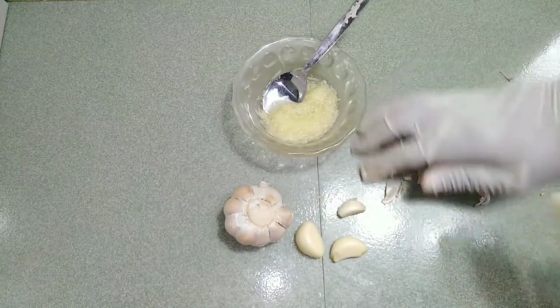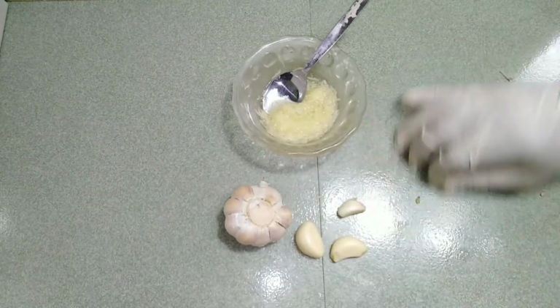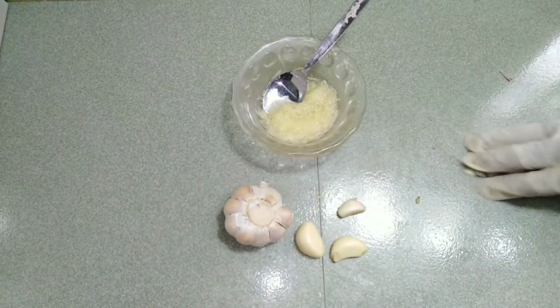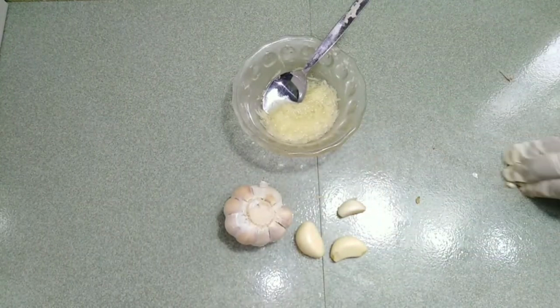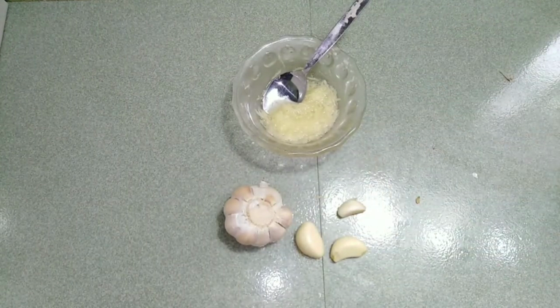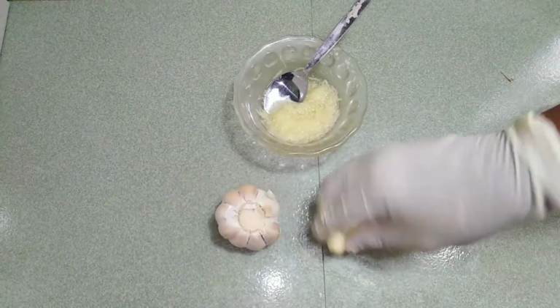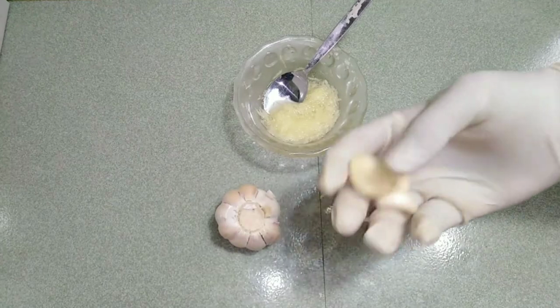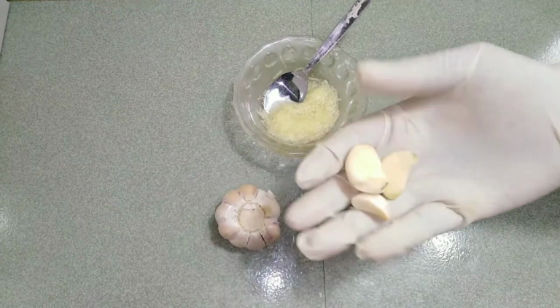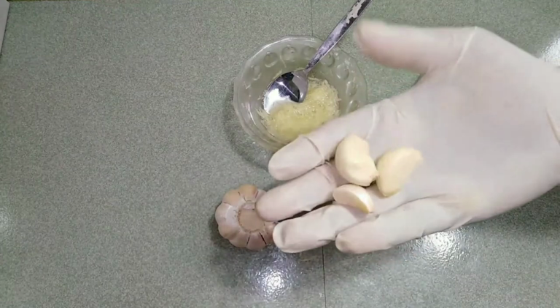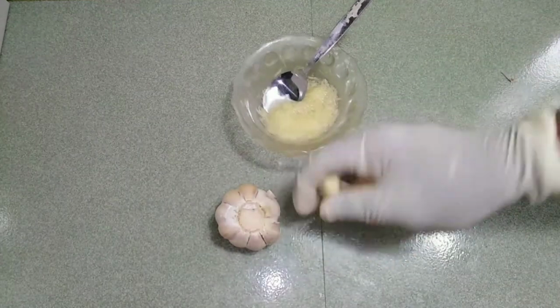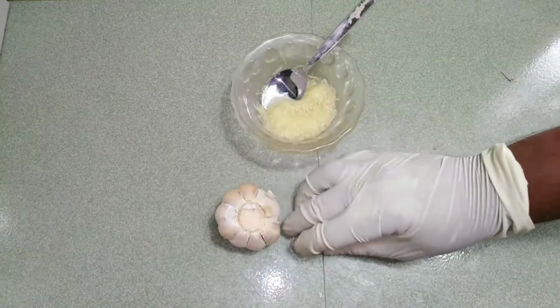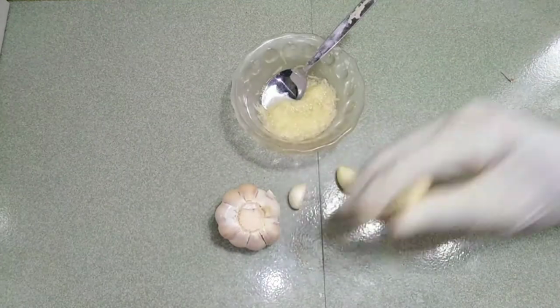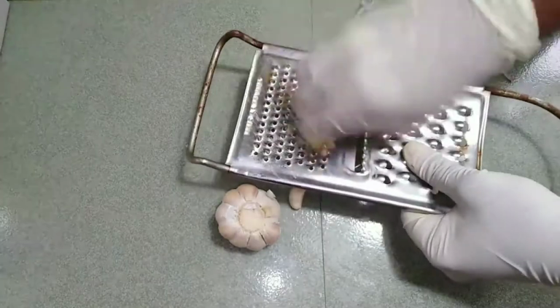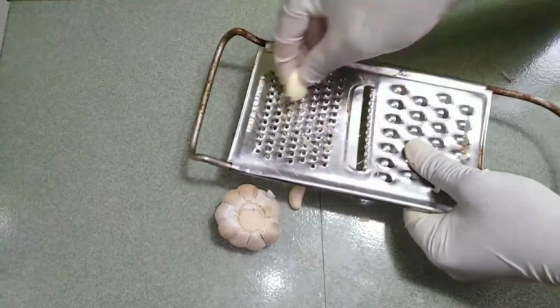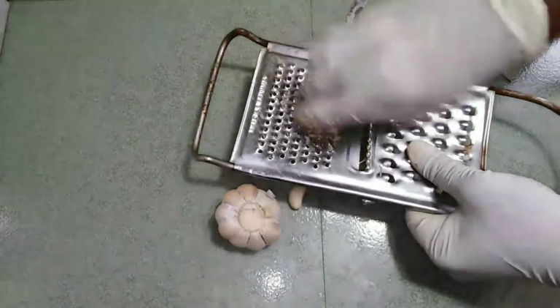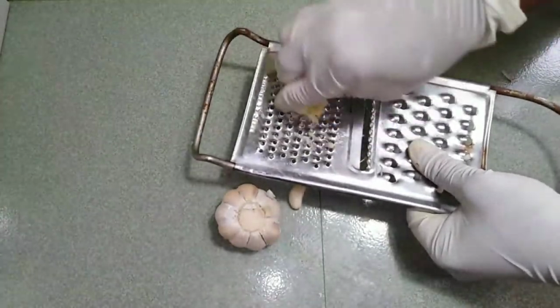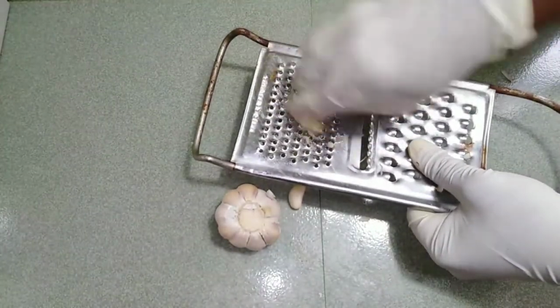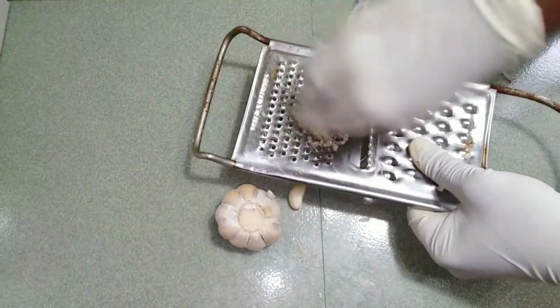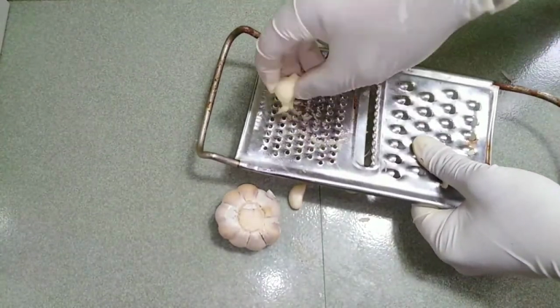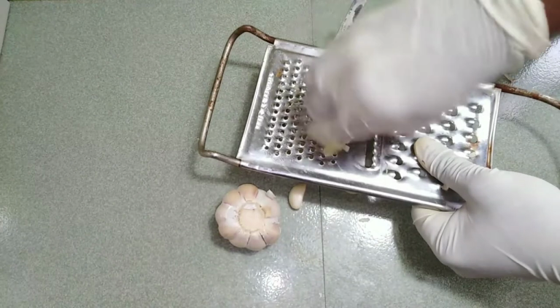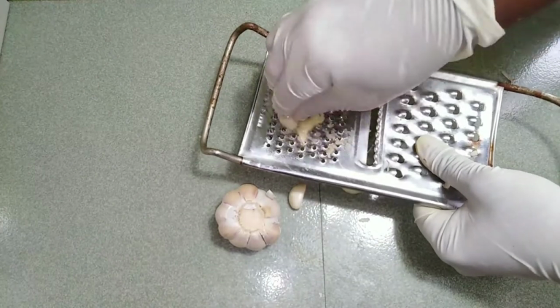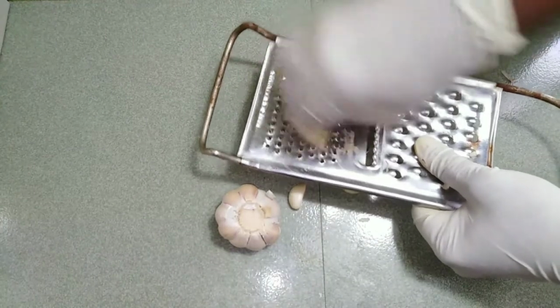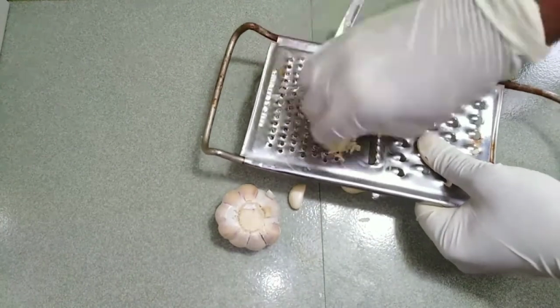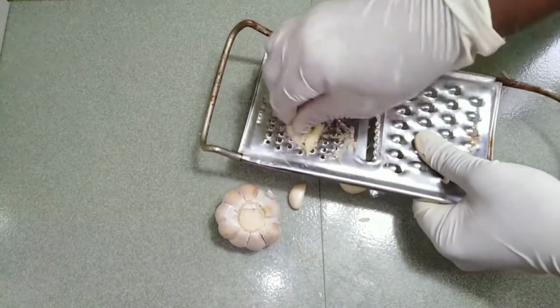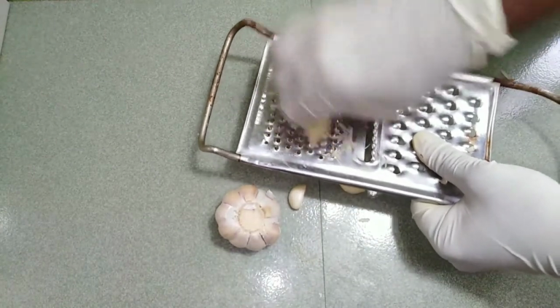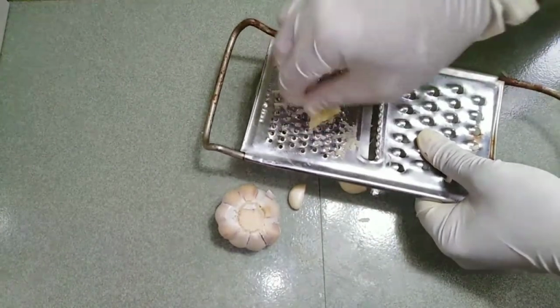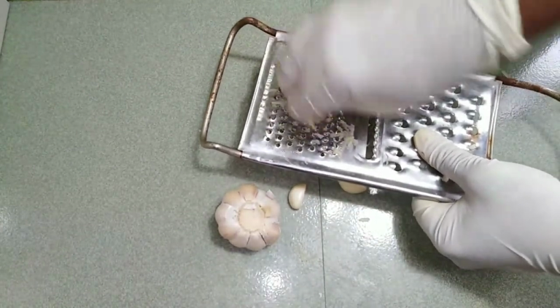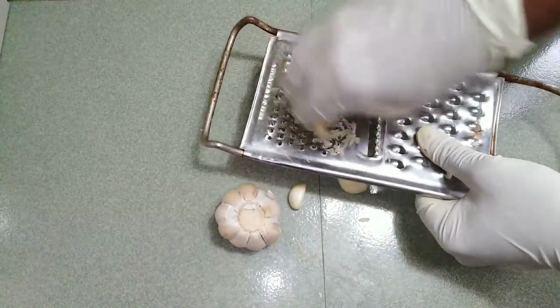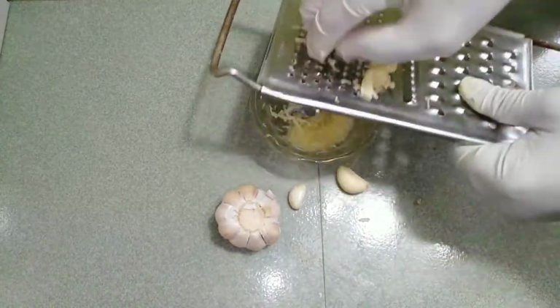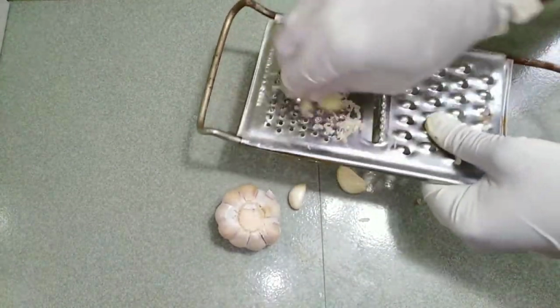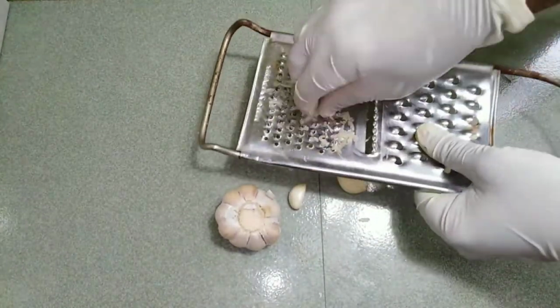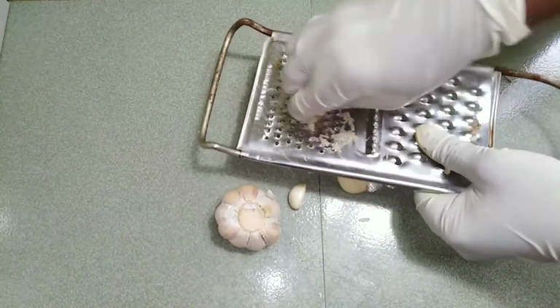Garlic also contains antifungal and antiviral properties which help promote strong and healthy teeth and gums. It also is a source of prebiotic fiber which is good for the teeth and supports proper digestion.